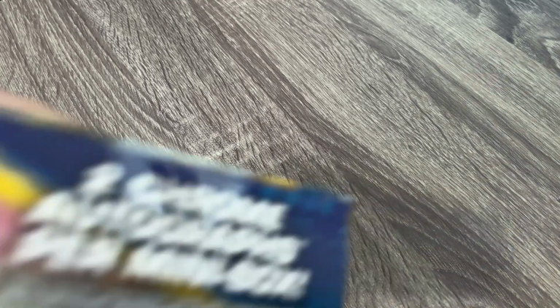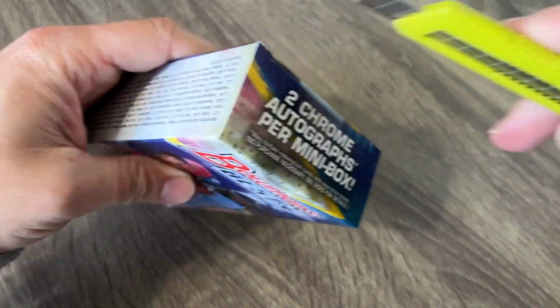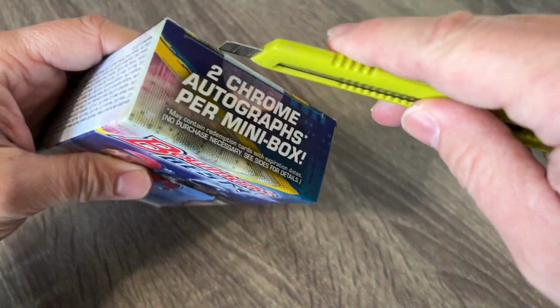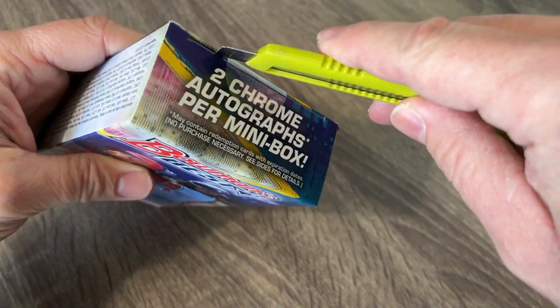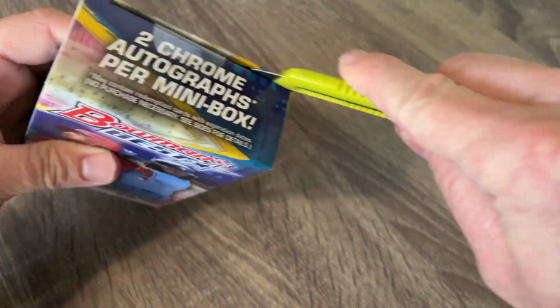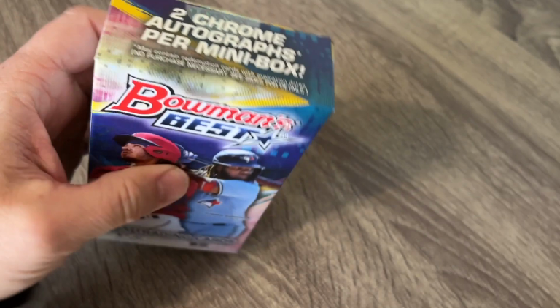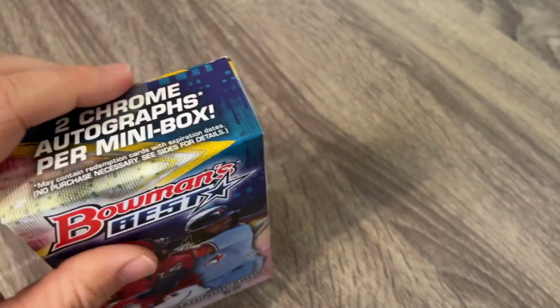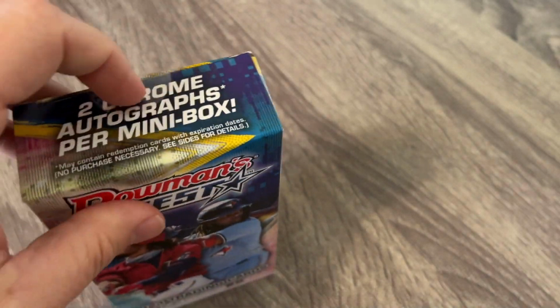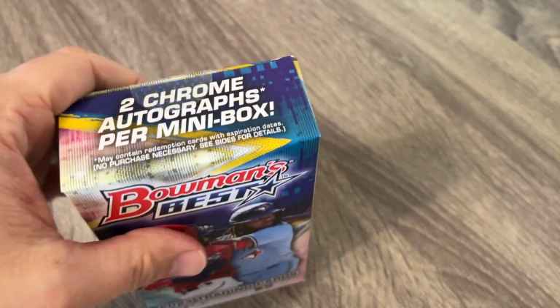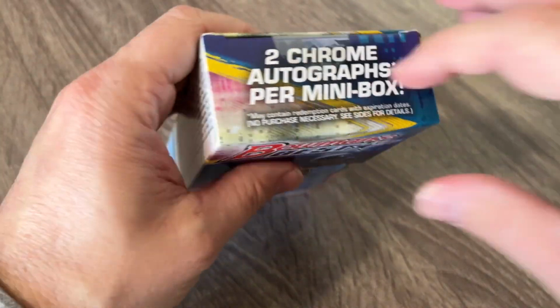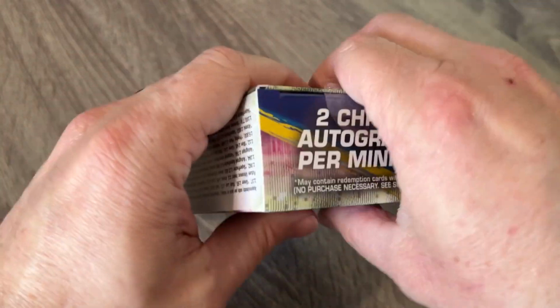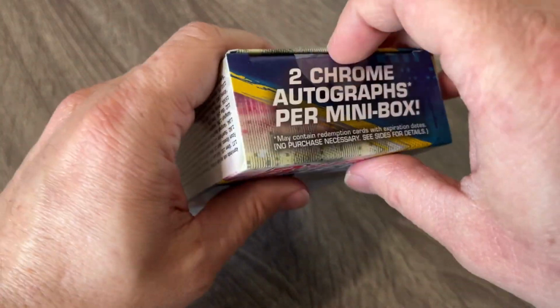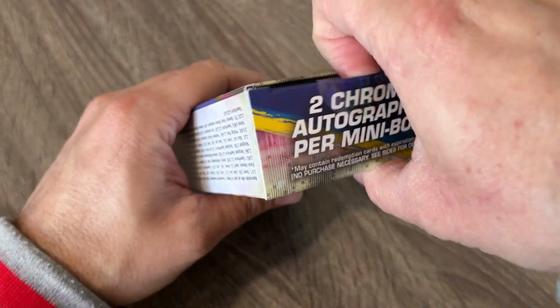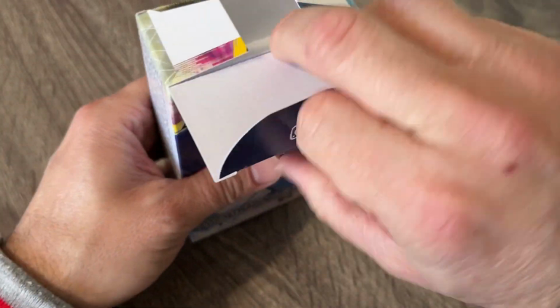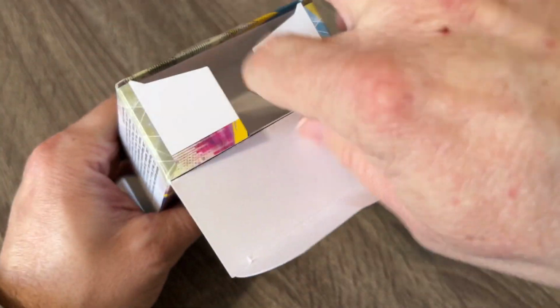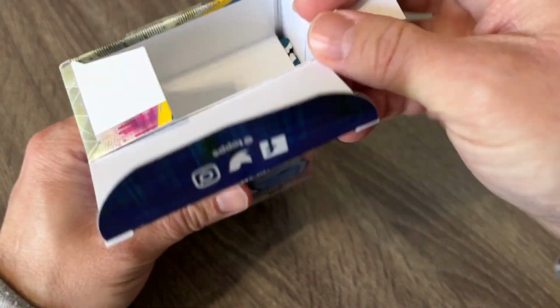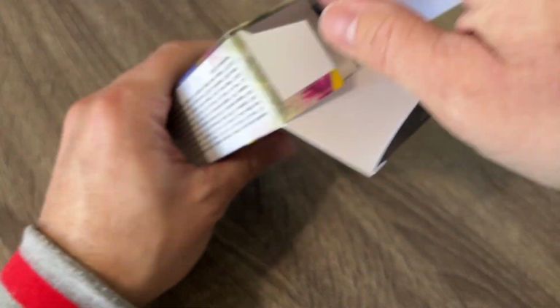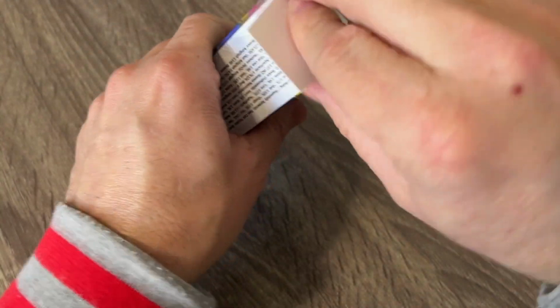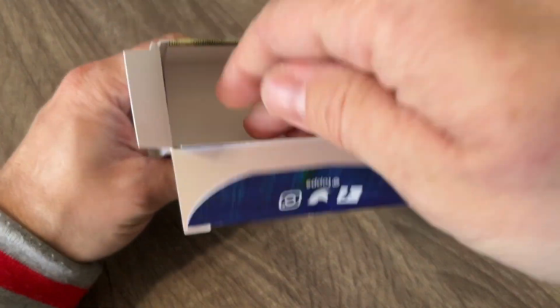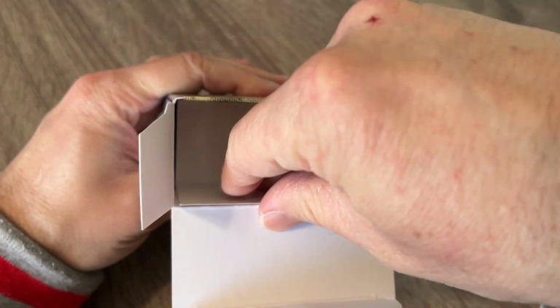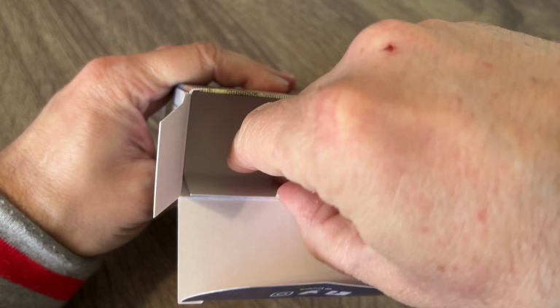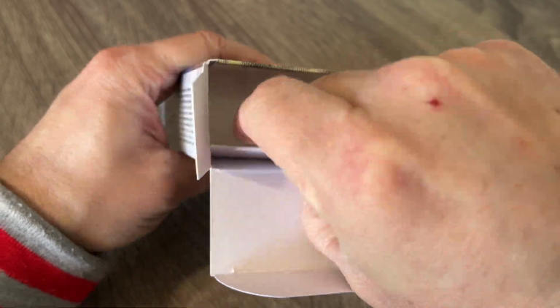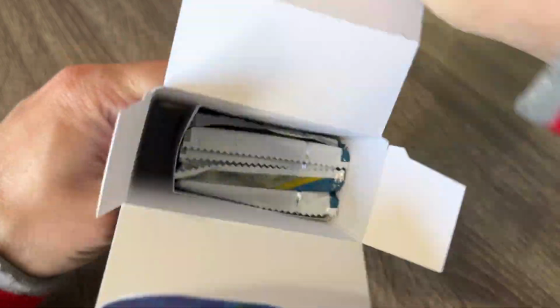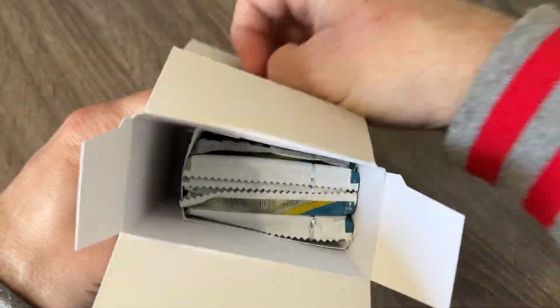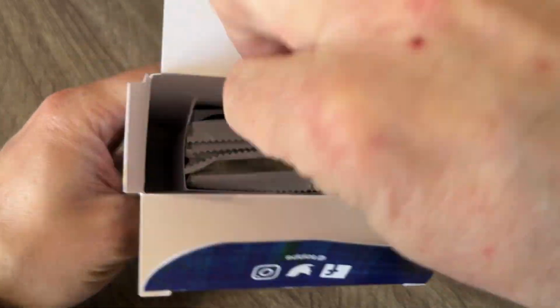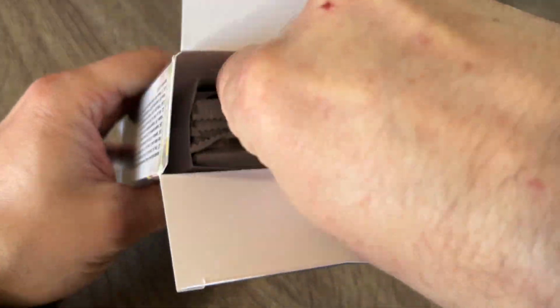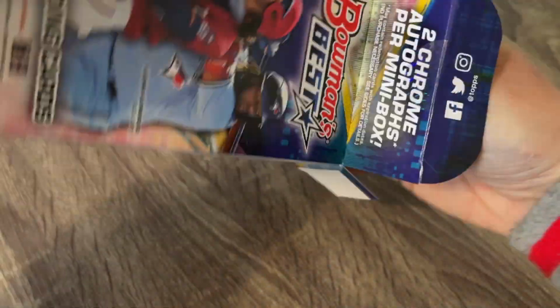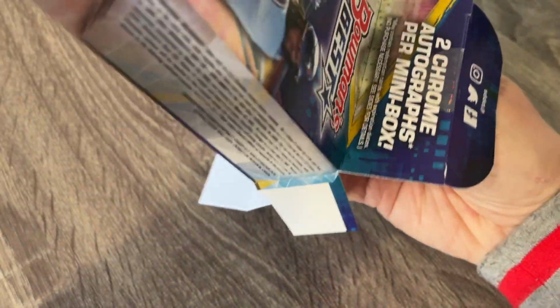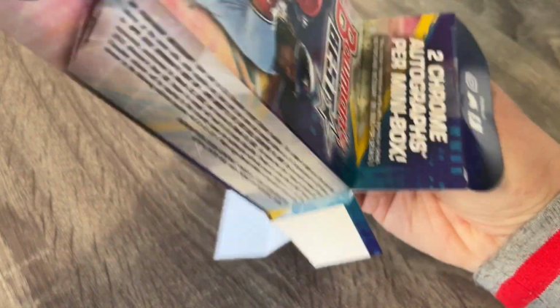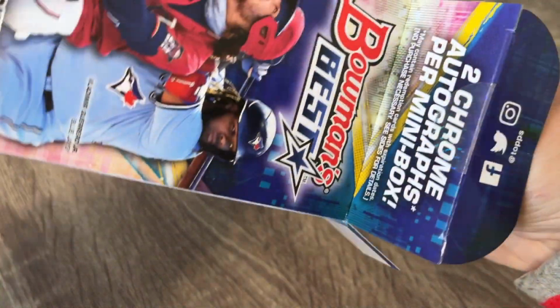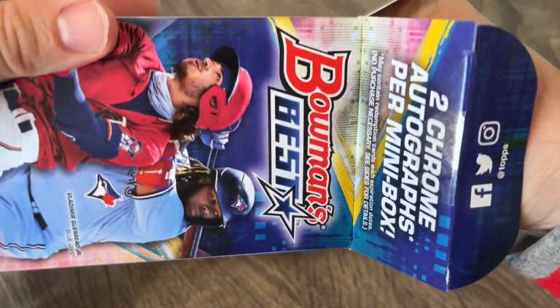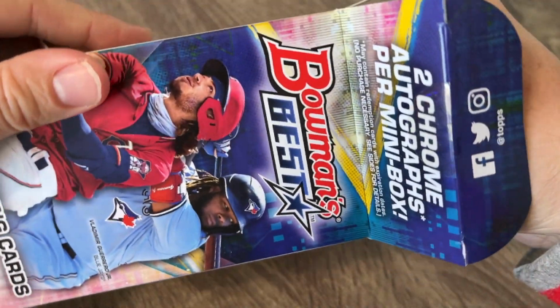Not even a rookie card — it looks like it's more of a prospect card. But you guys have to let me know, you Tampa Bay fans, if he is any good. Two nice autos — we'll take two rookie or prospect autos out of this. So let's see if we can get something even better out of this second mini box.